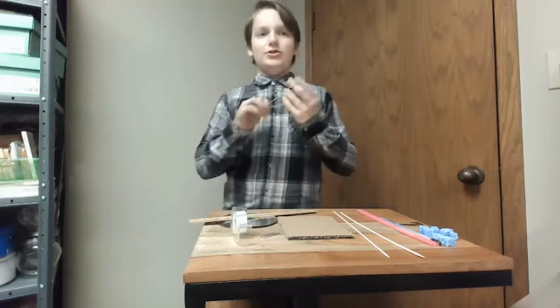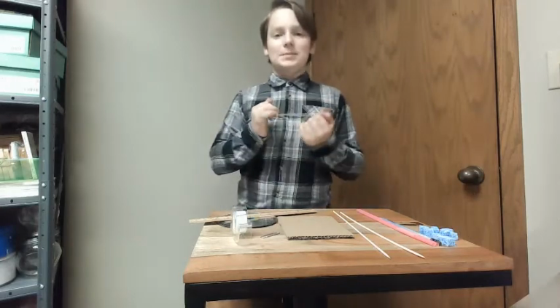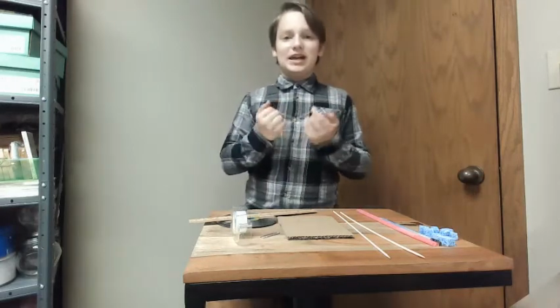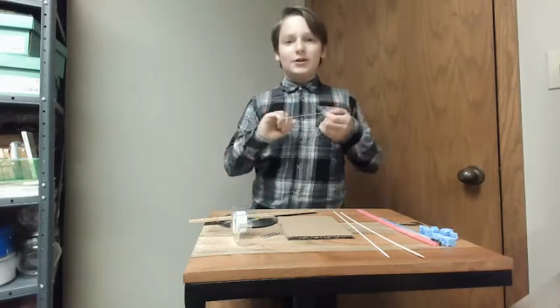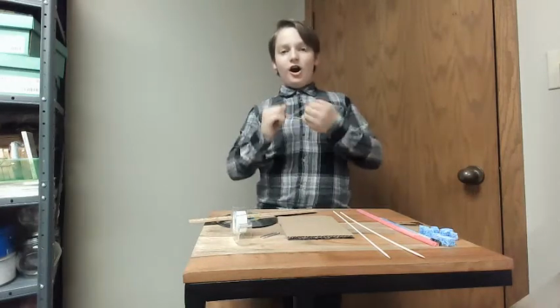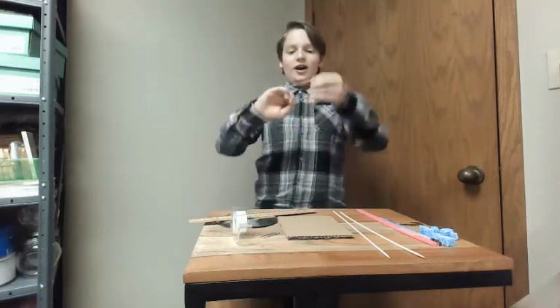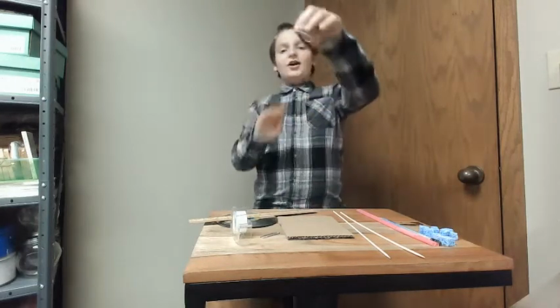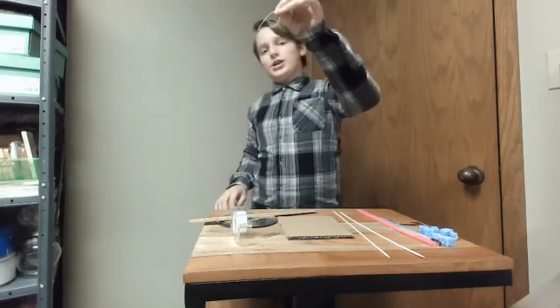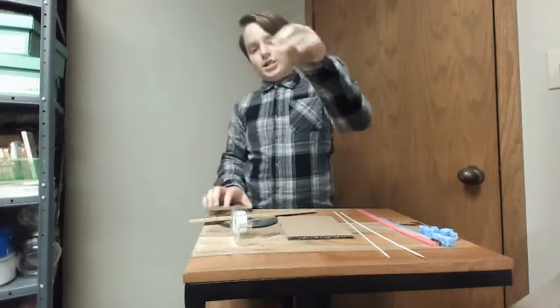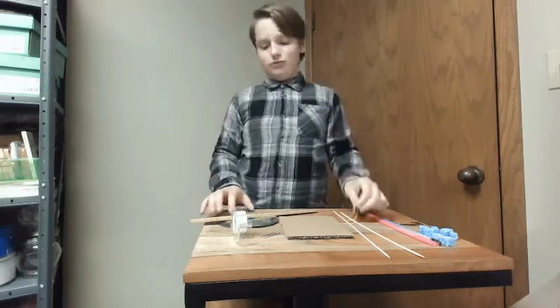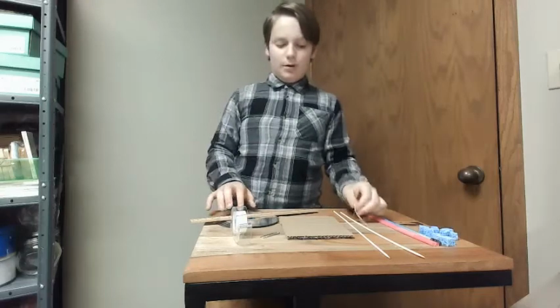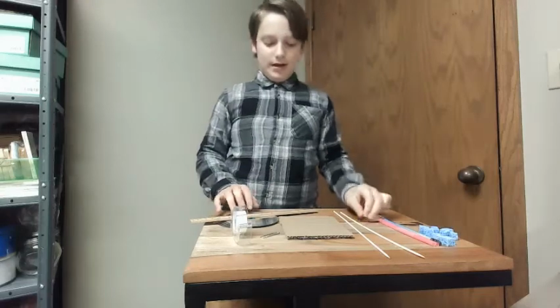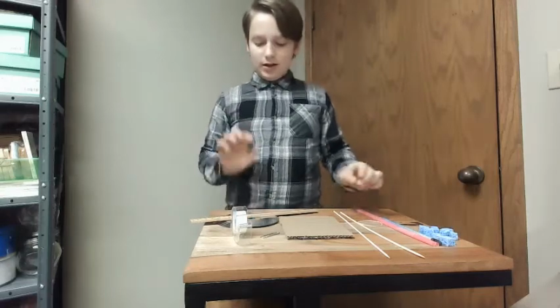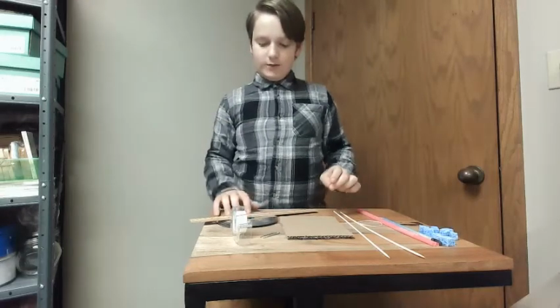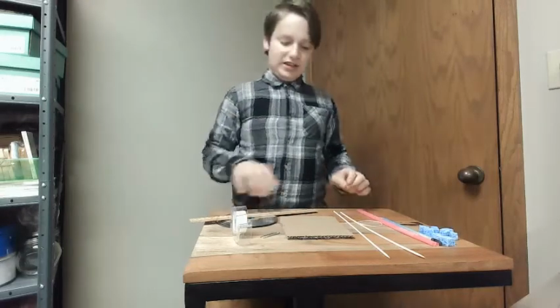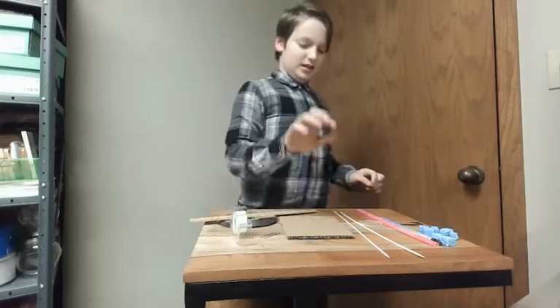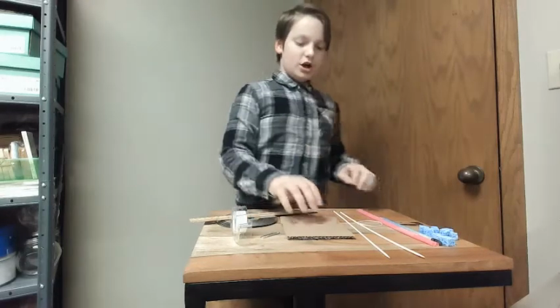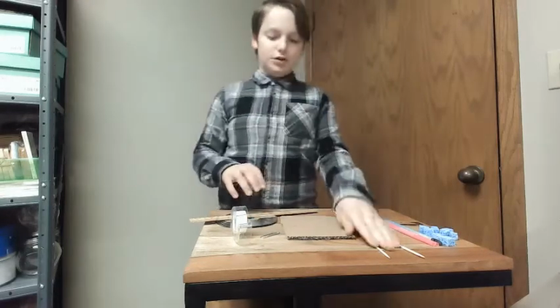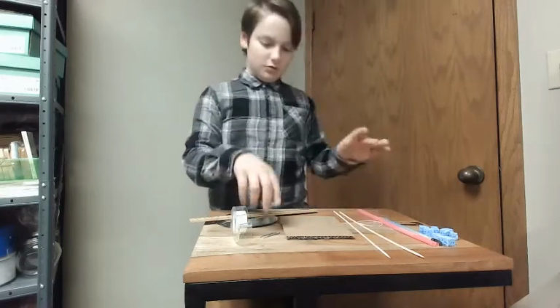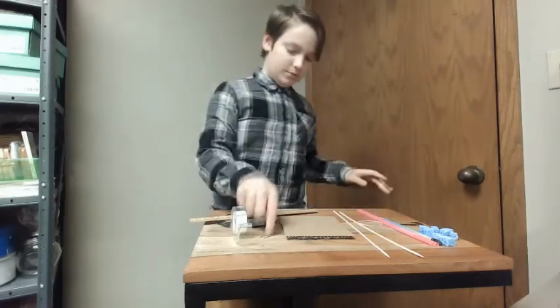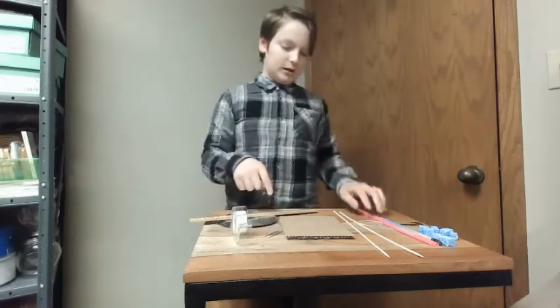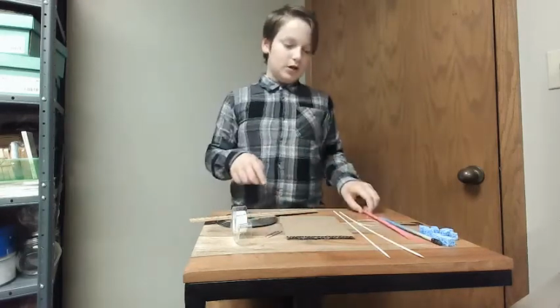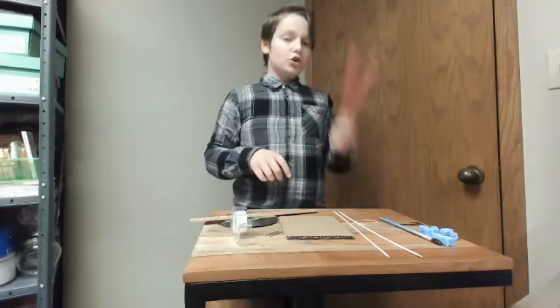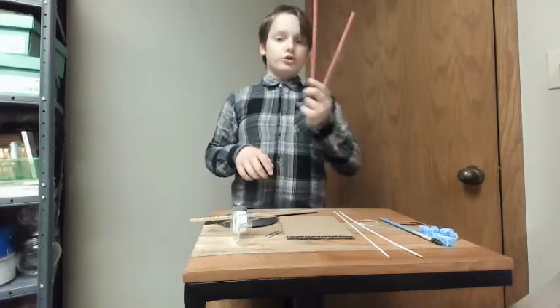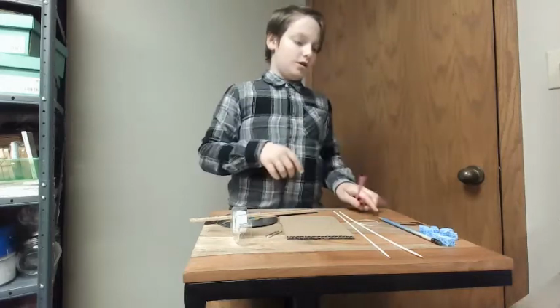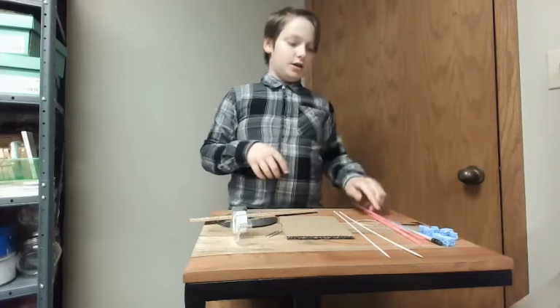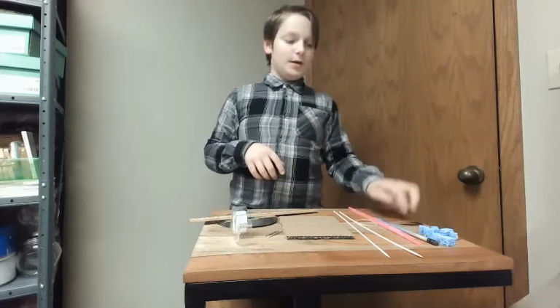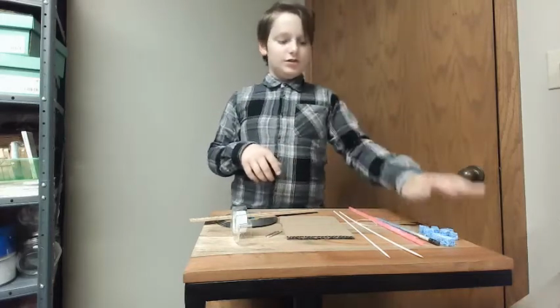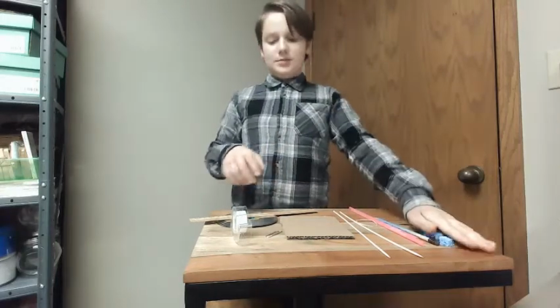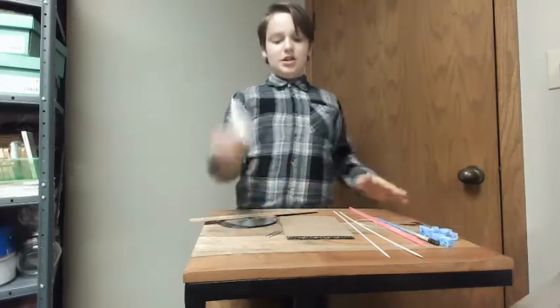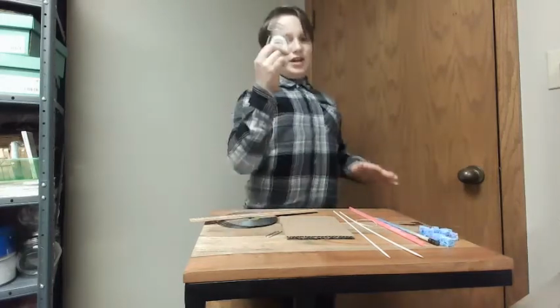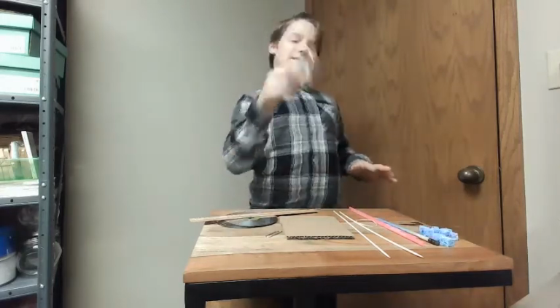For this one, we're going to be making our very own car using only a rubber band, a few CDs, cardboard skewers, a paper clip, two straws, pencils, some cut-up sponge, and tape.